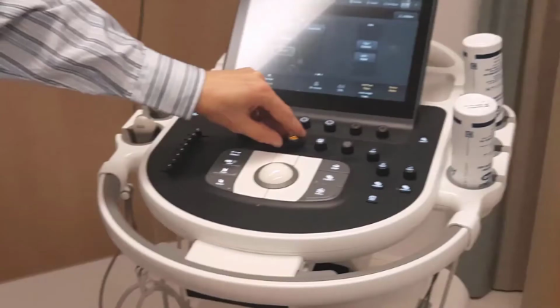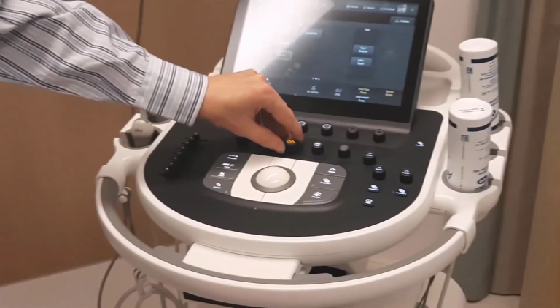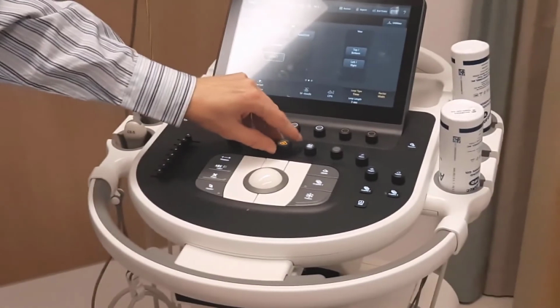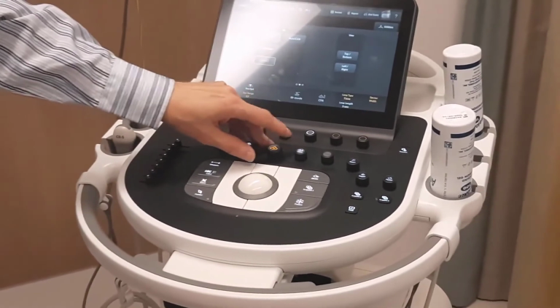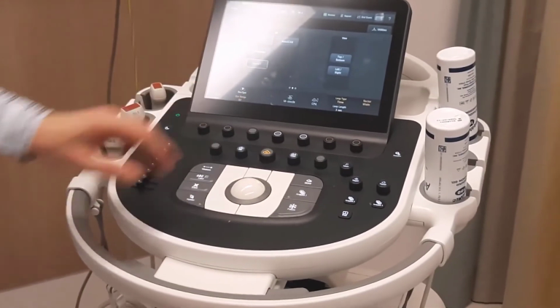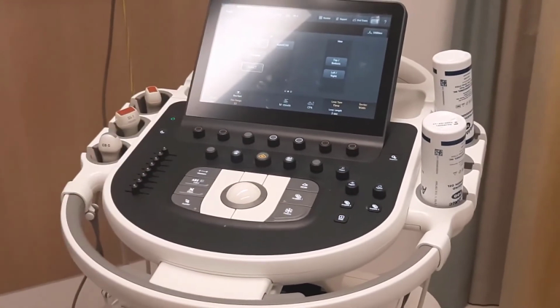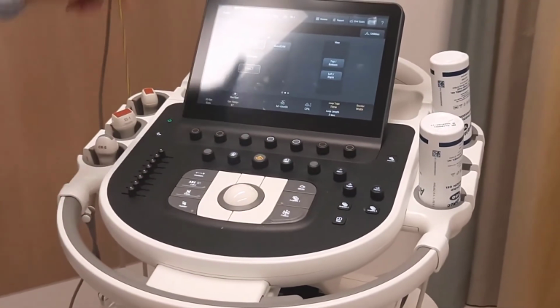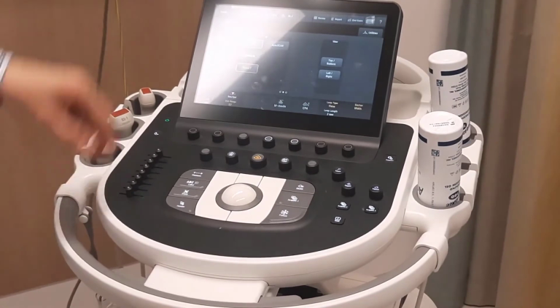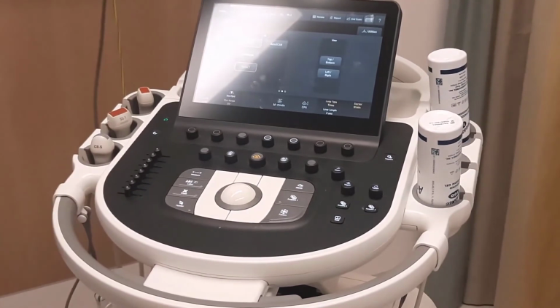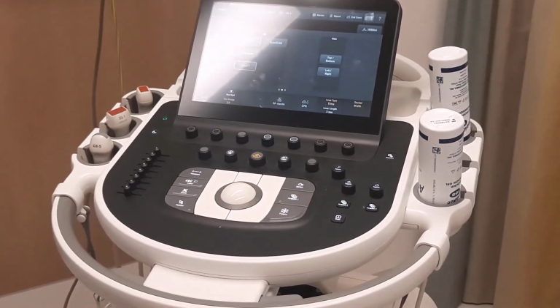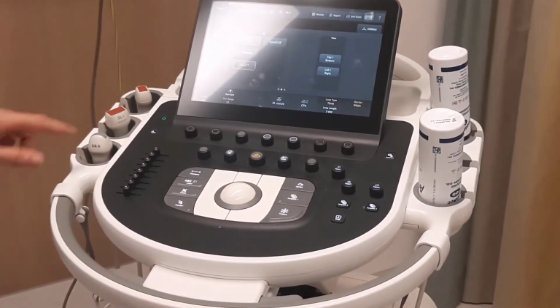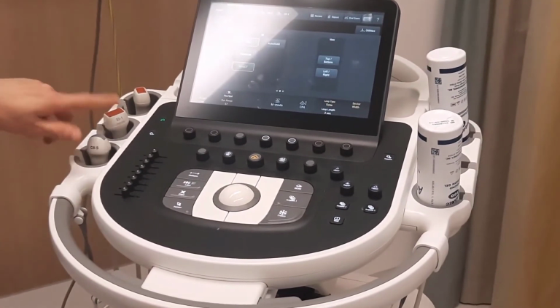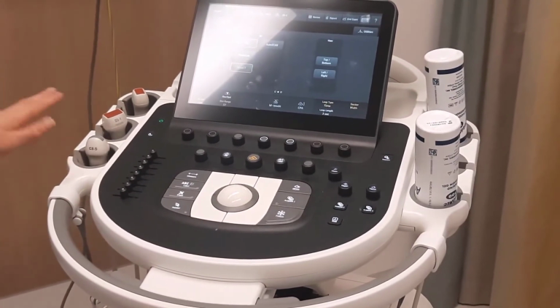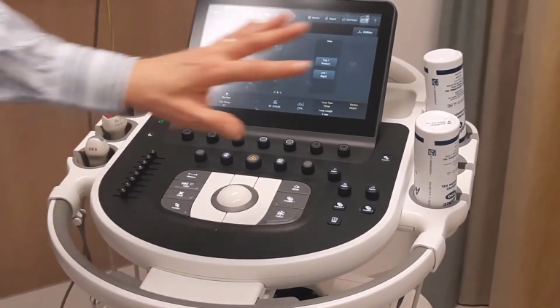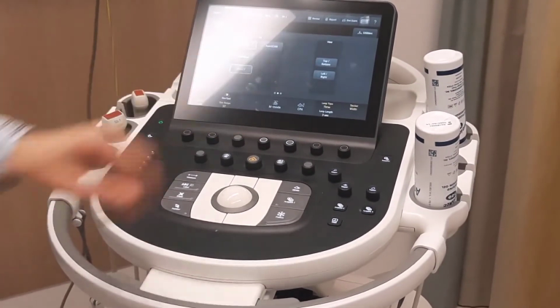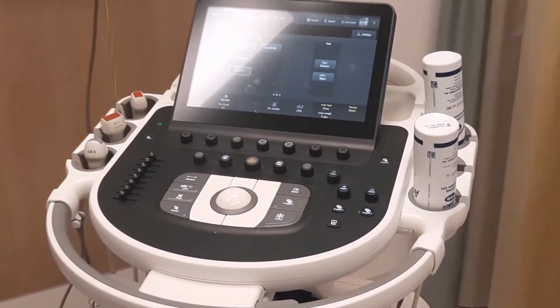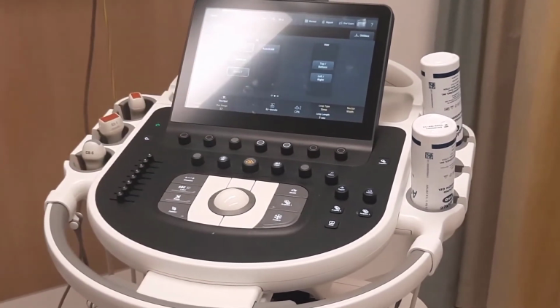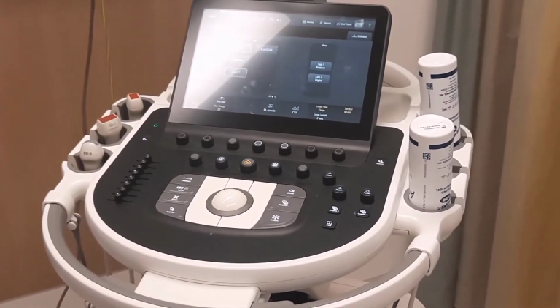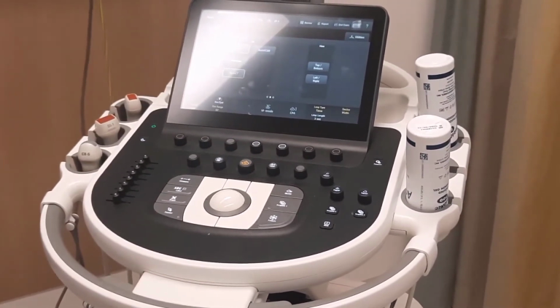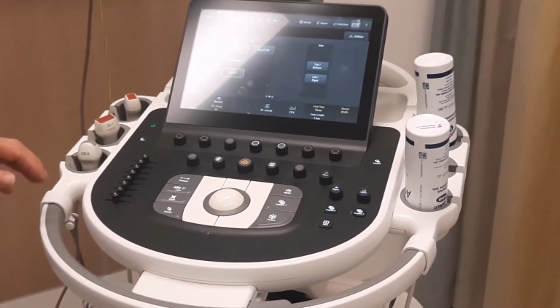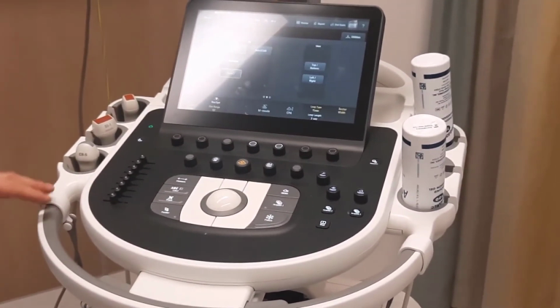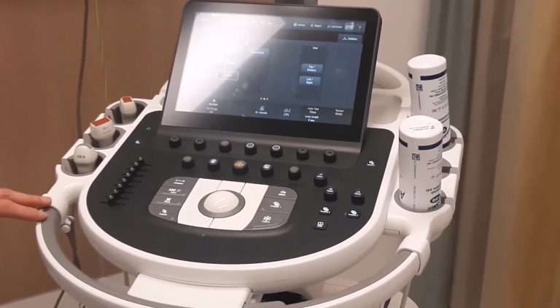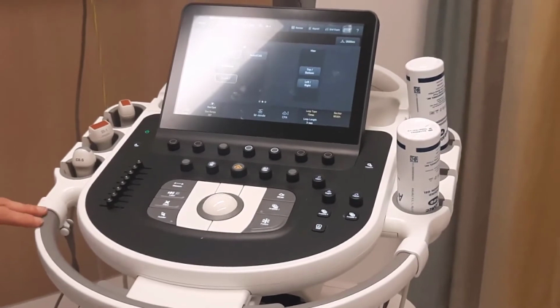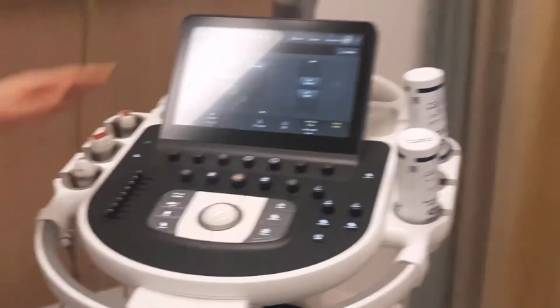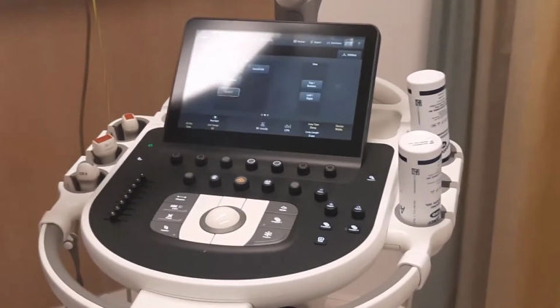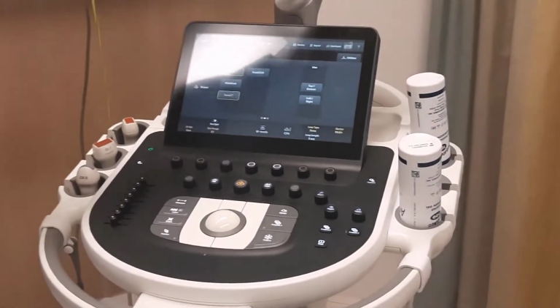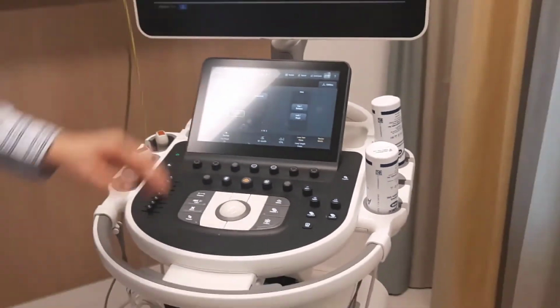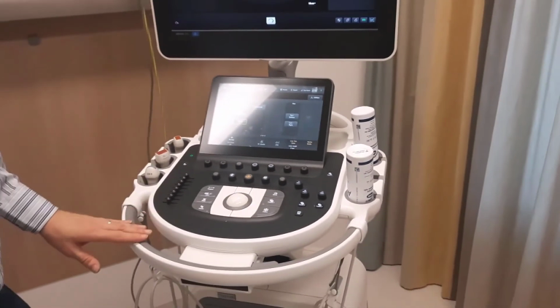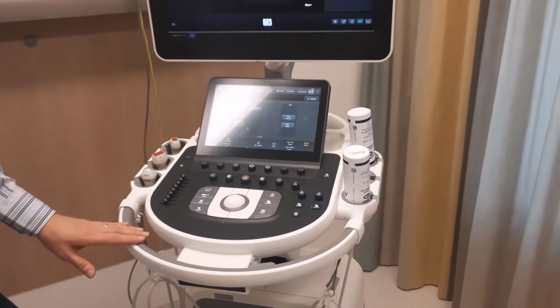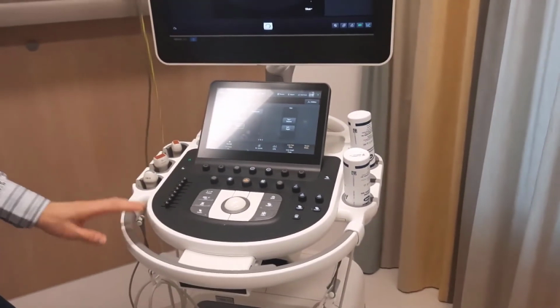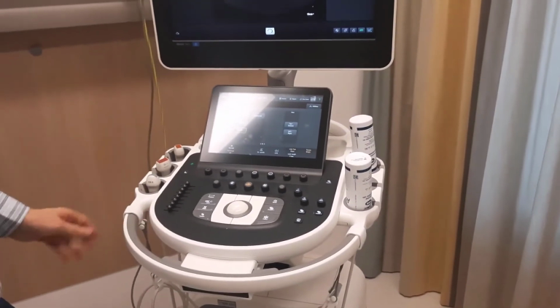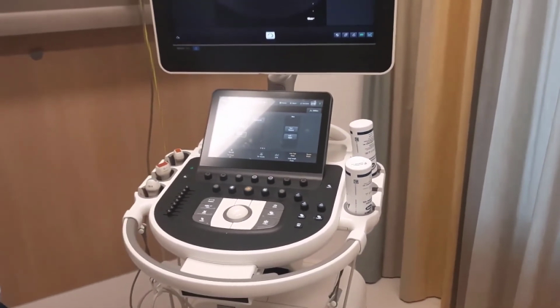Every year, we take a picture of the transducer without any gel, to confirm it's the same as the year before.